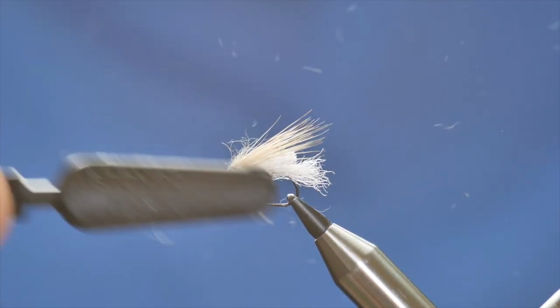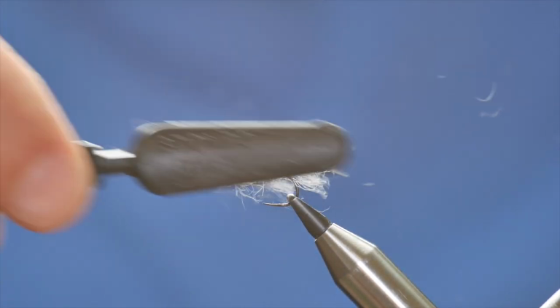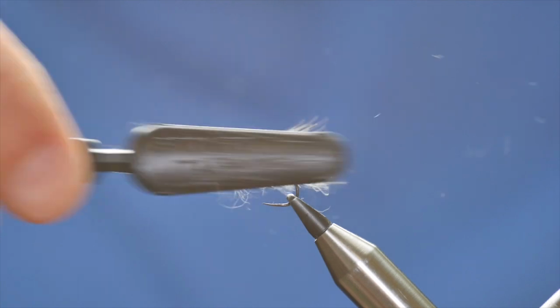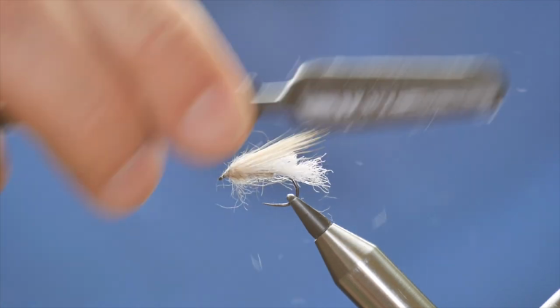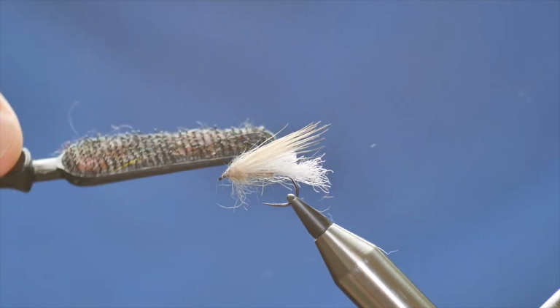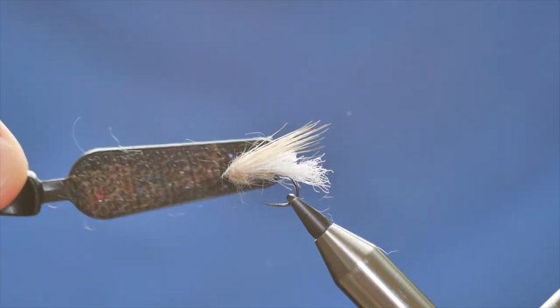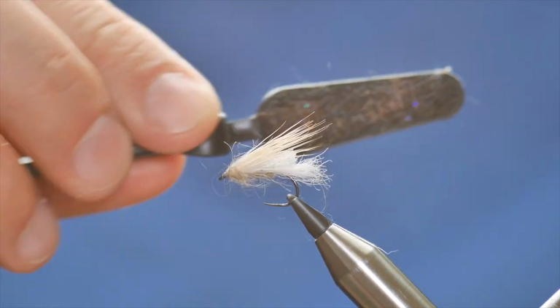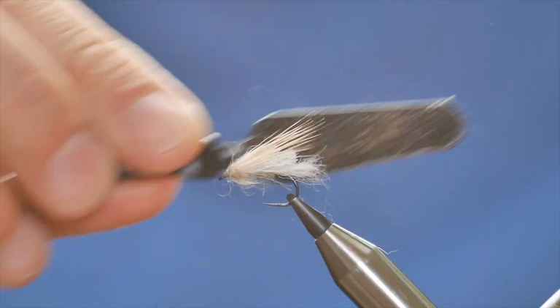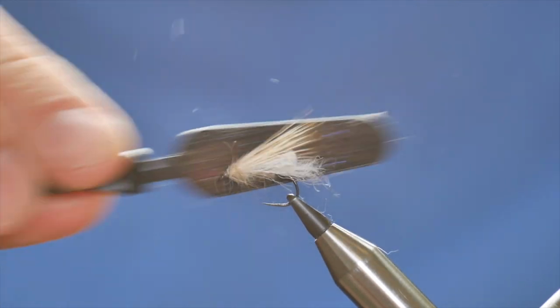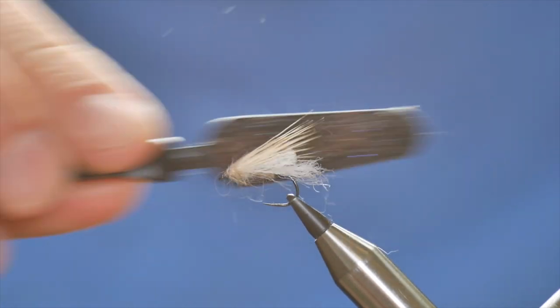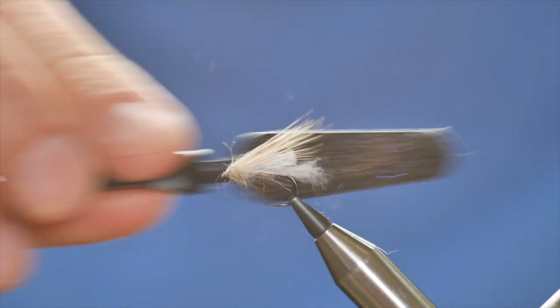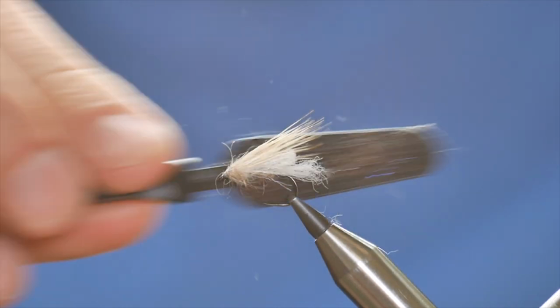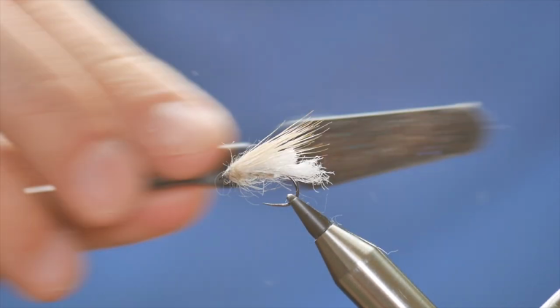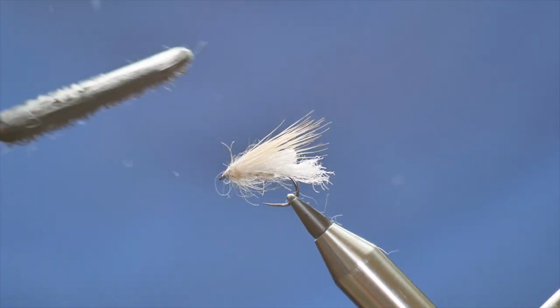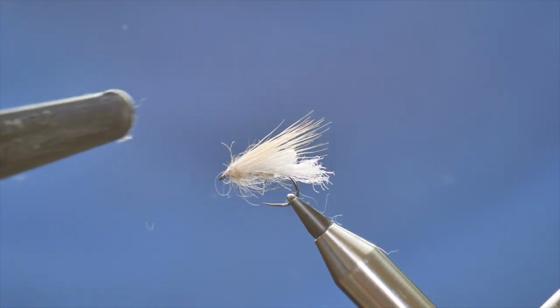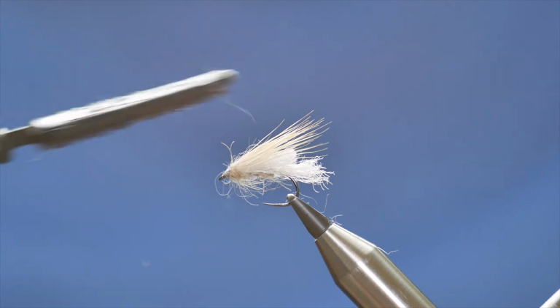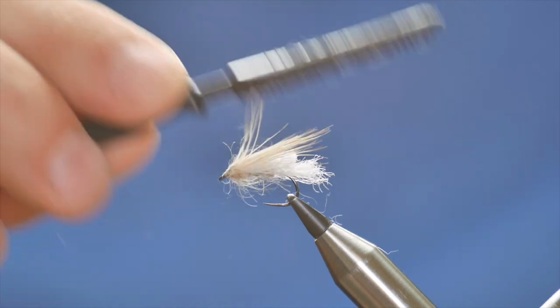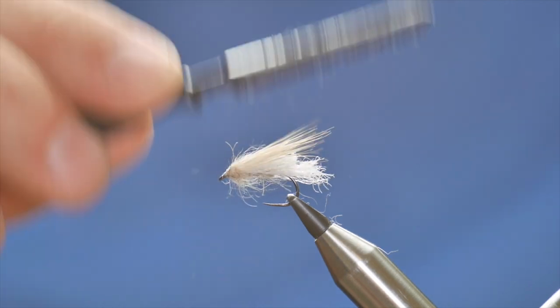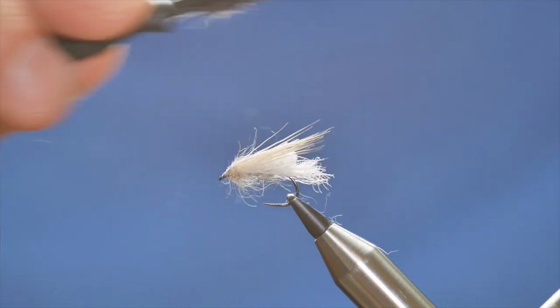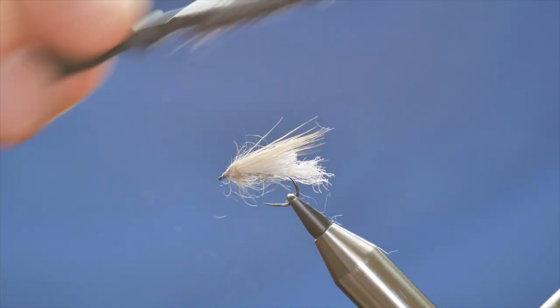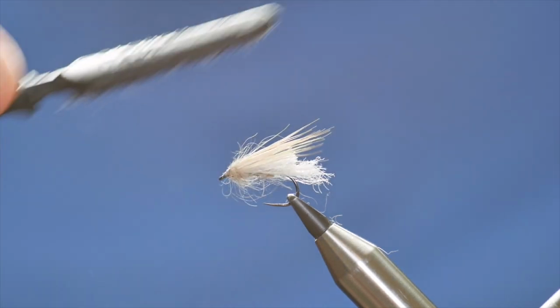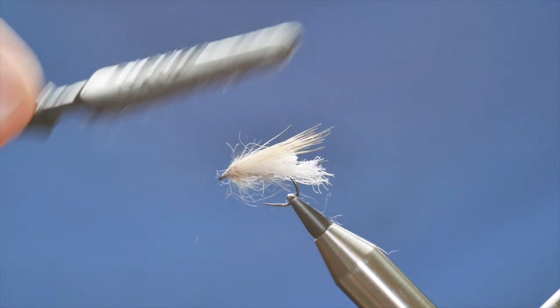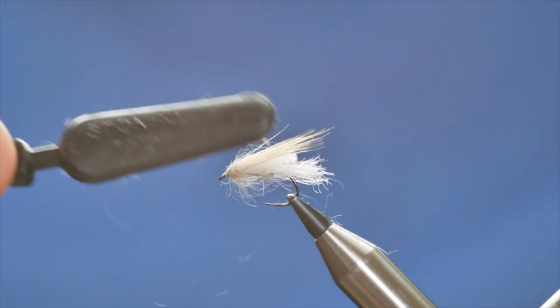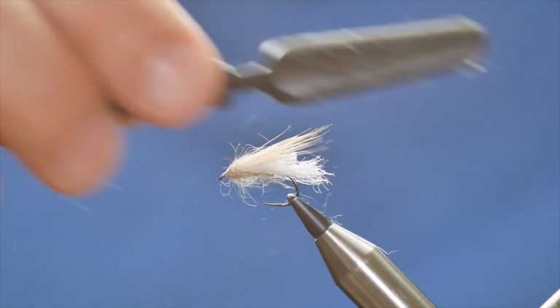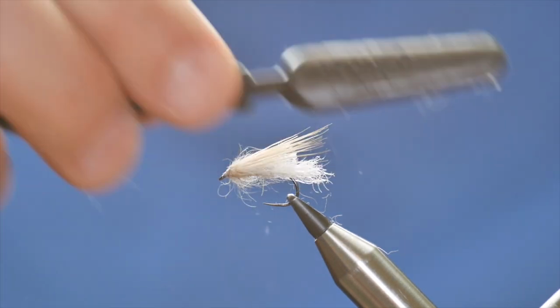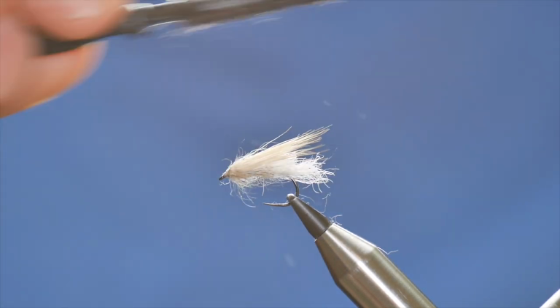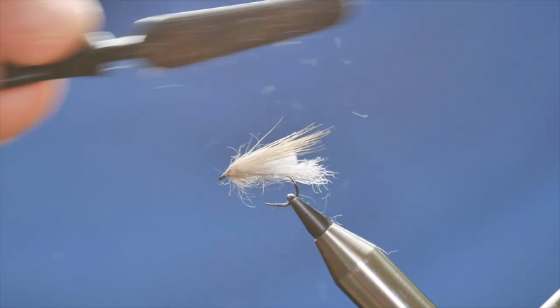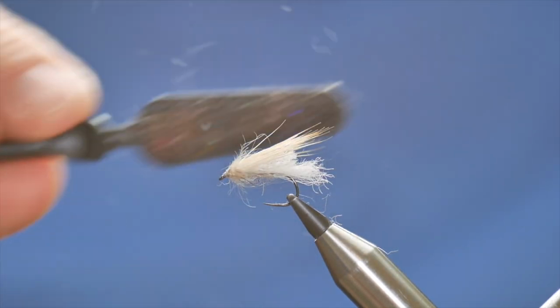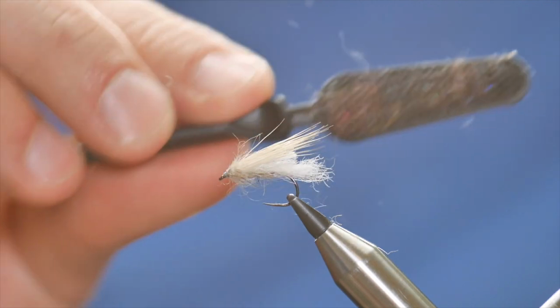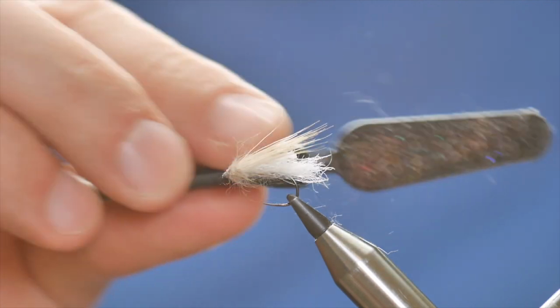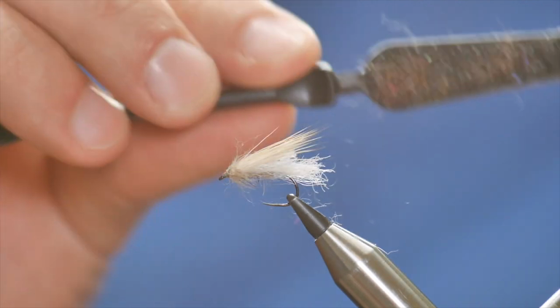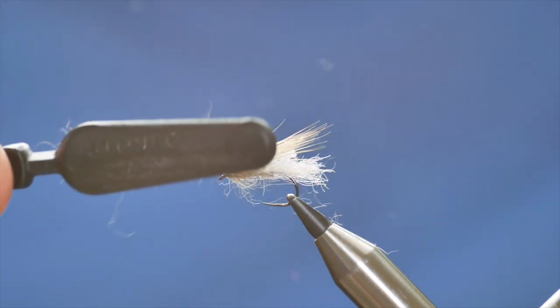Then with my dubbing brush I can just simply tease out the fibres that I've put in on my head, and because I've used a dubbing loop here, what you get is a little bit of length on the guard hairs — and I like that.